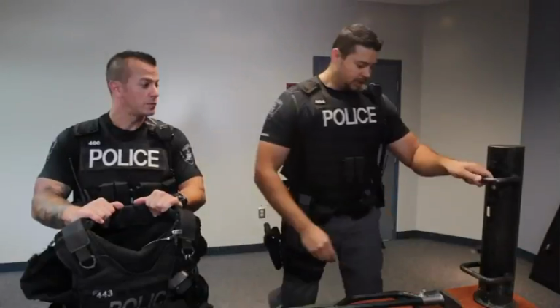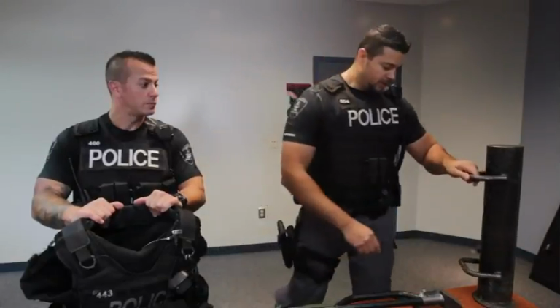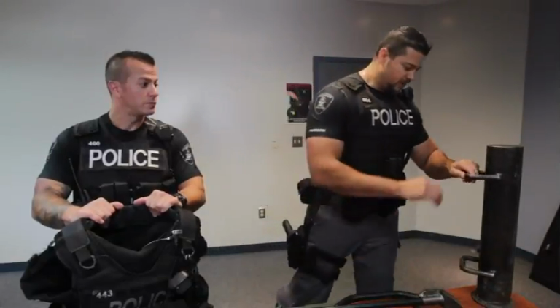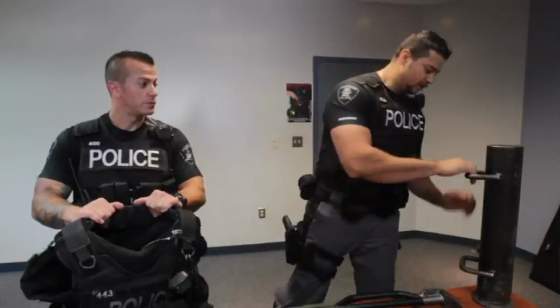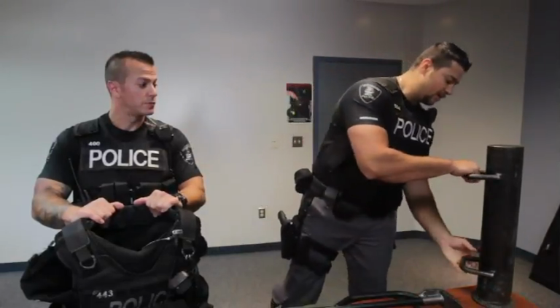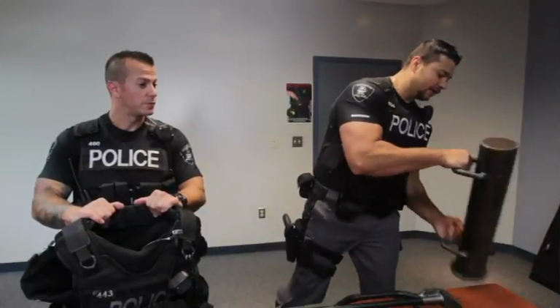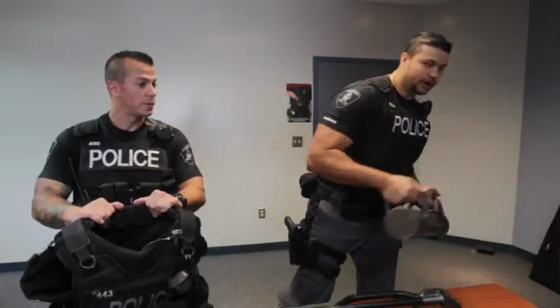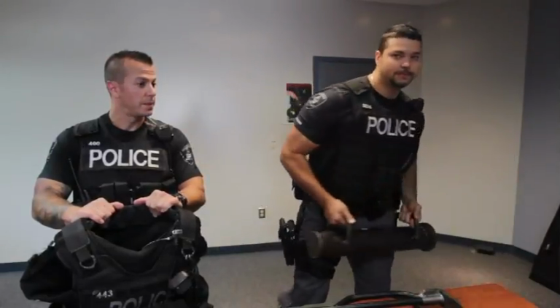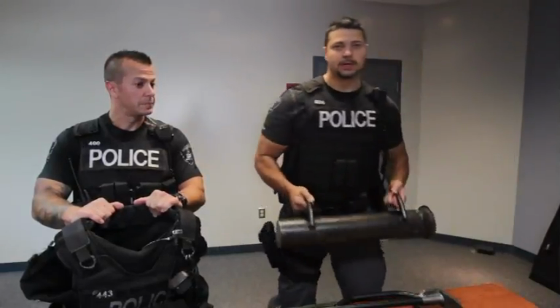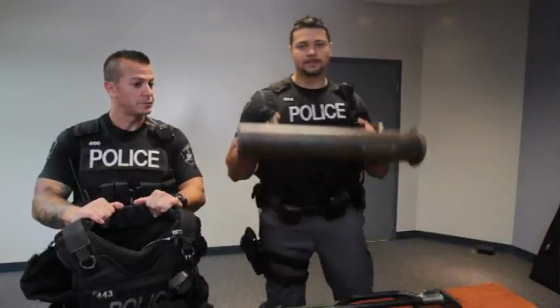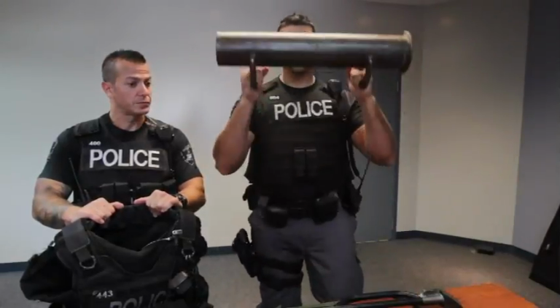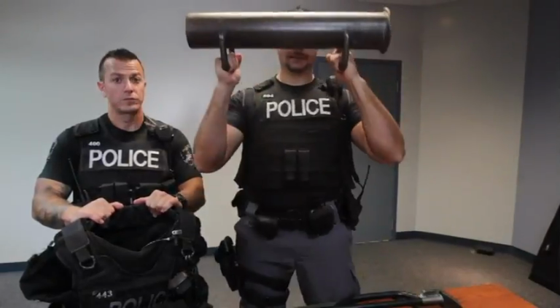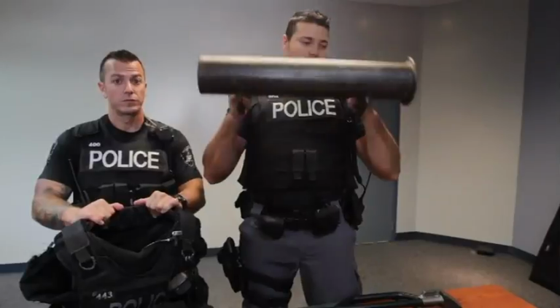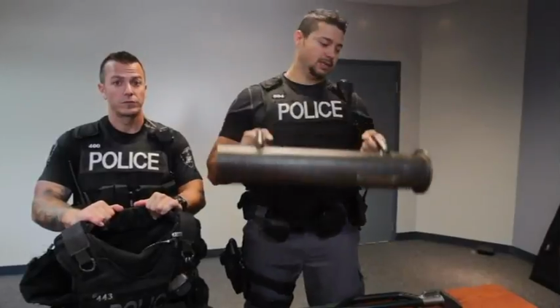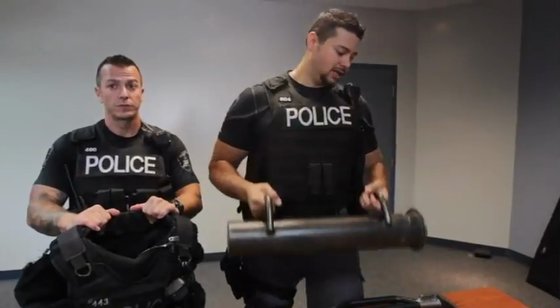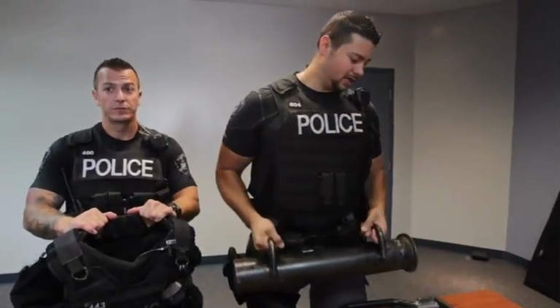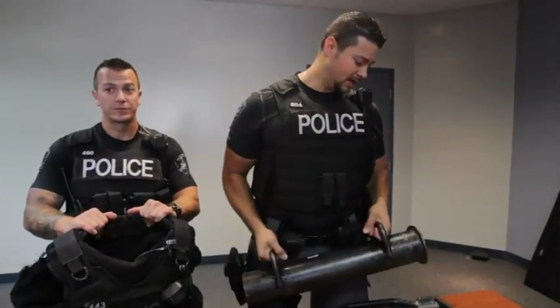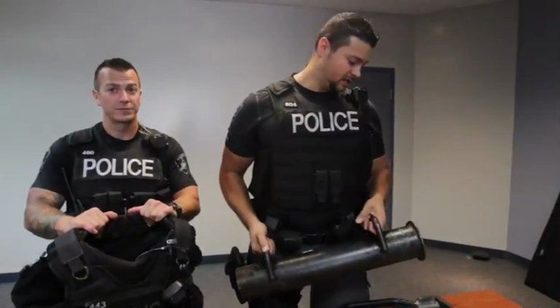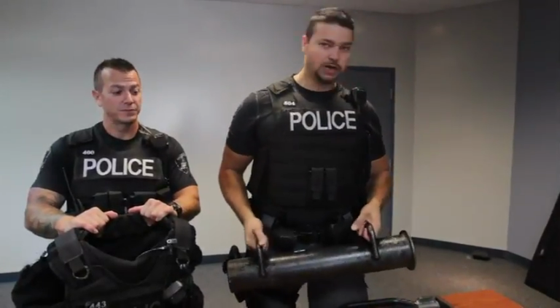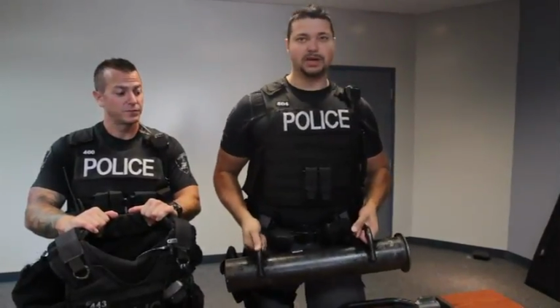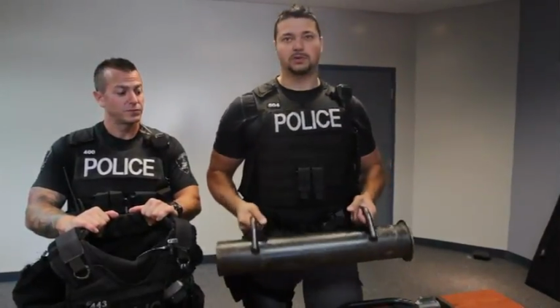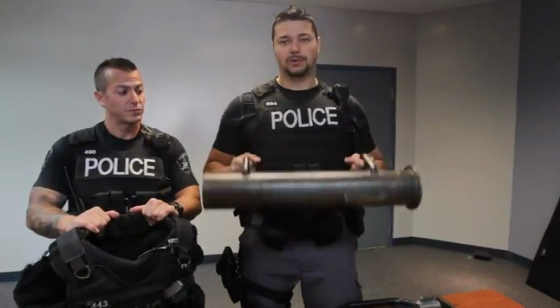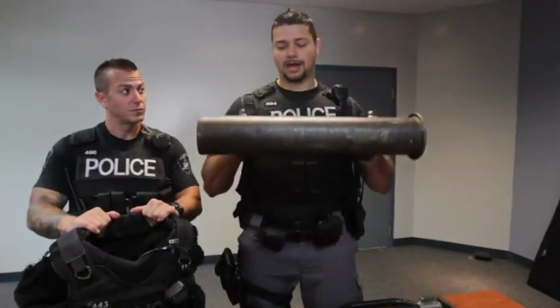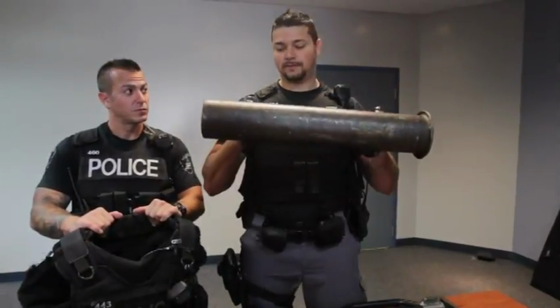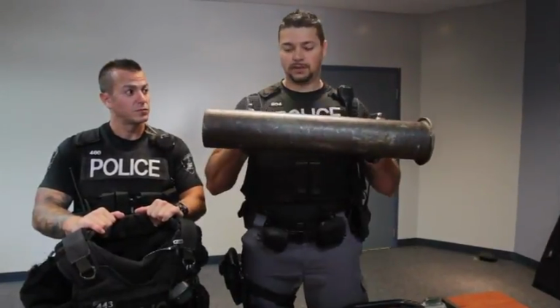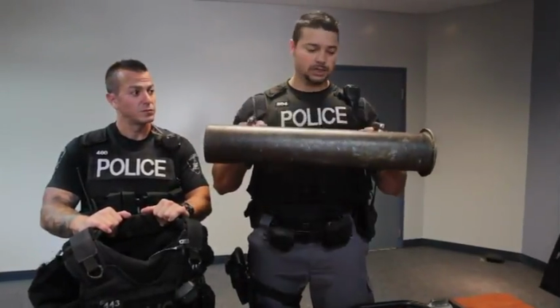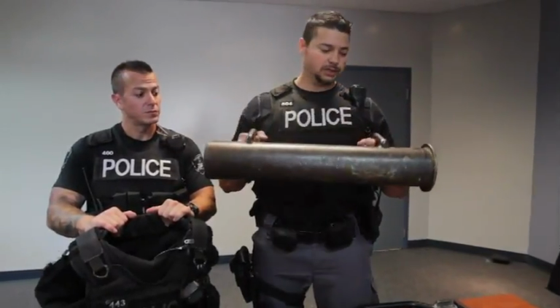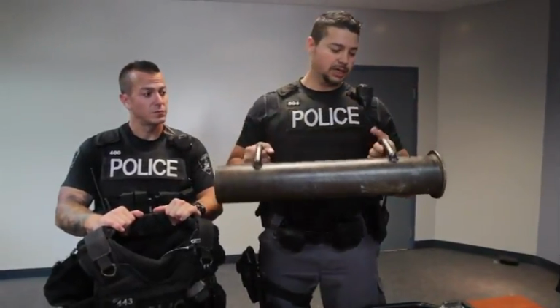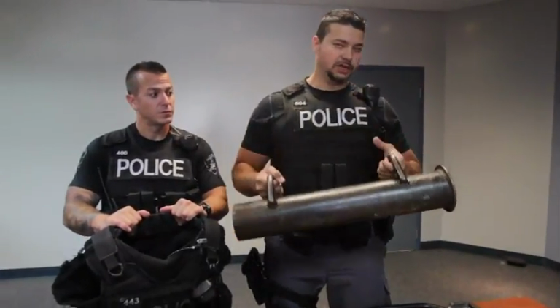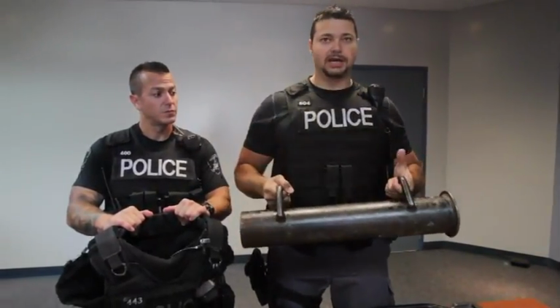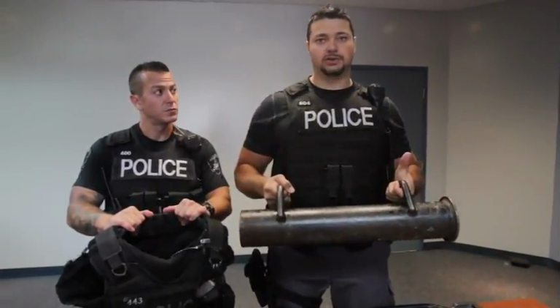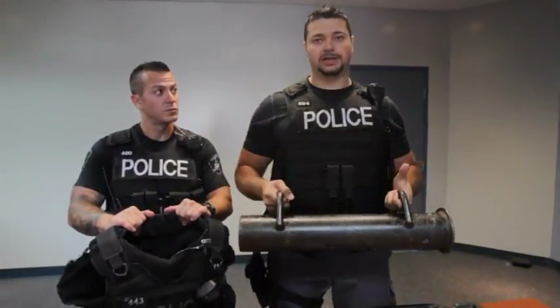This is our battering ram, and this is one of the many tools that we have in order to get into a place.